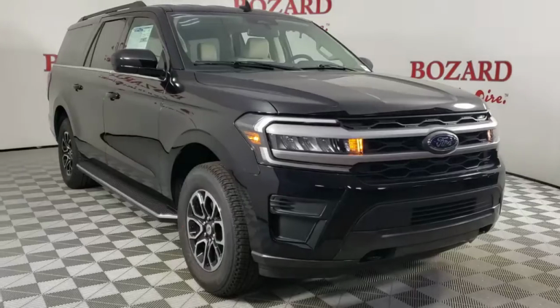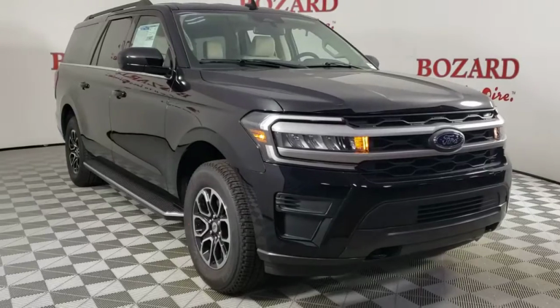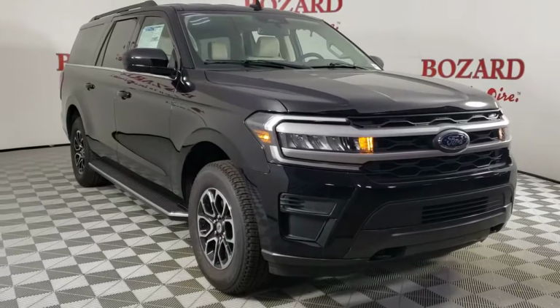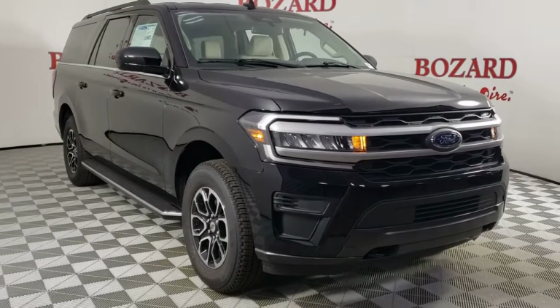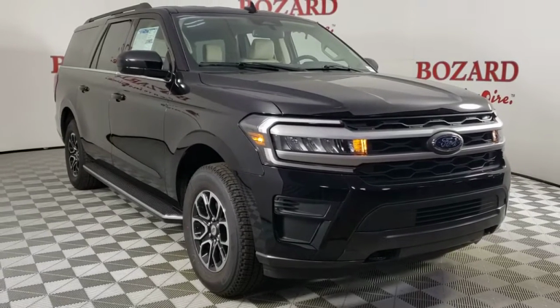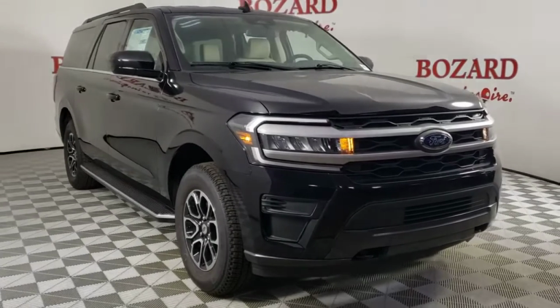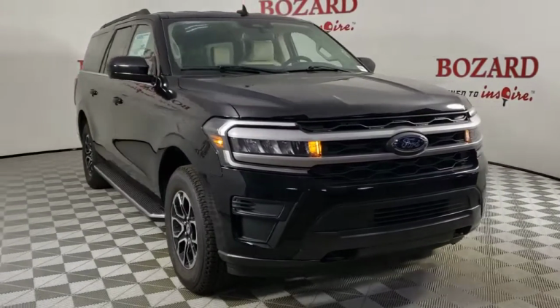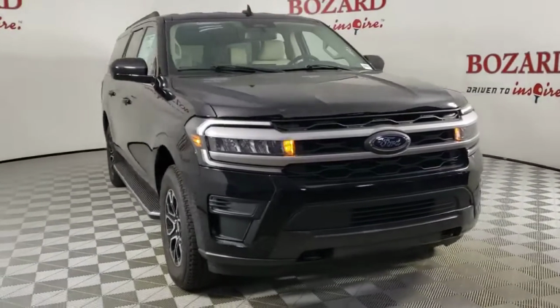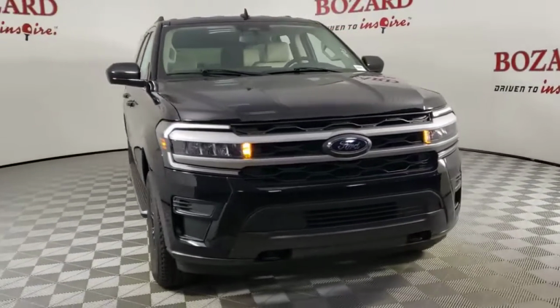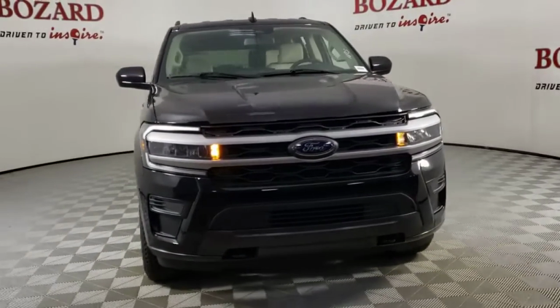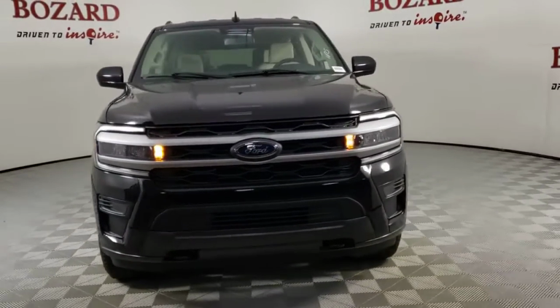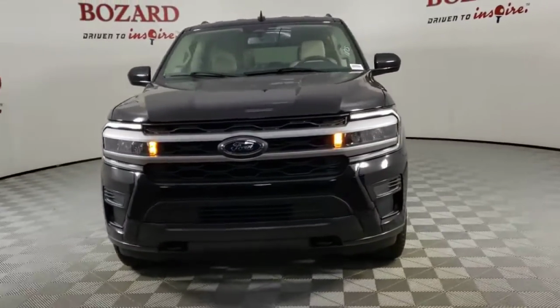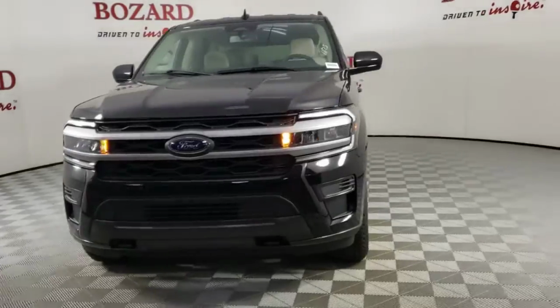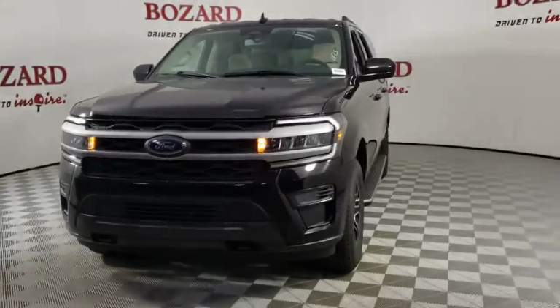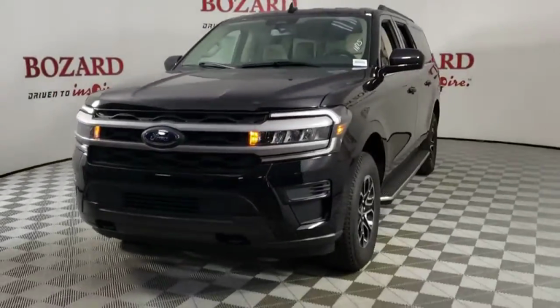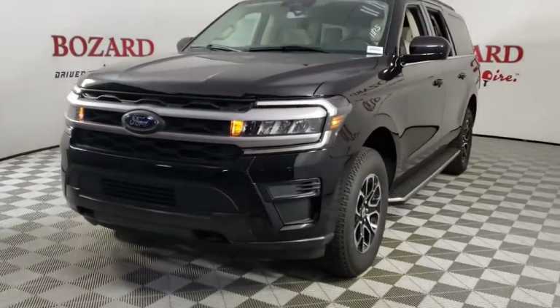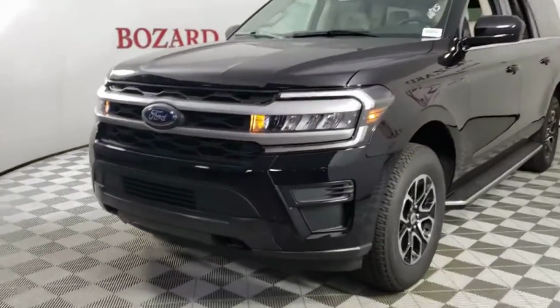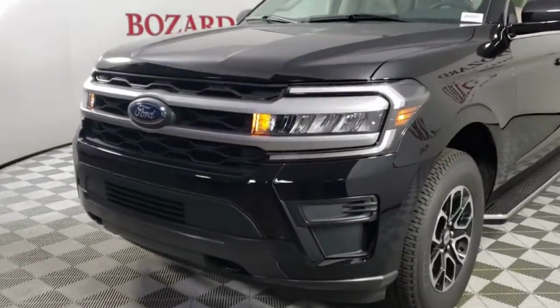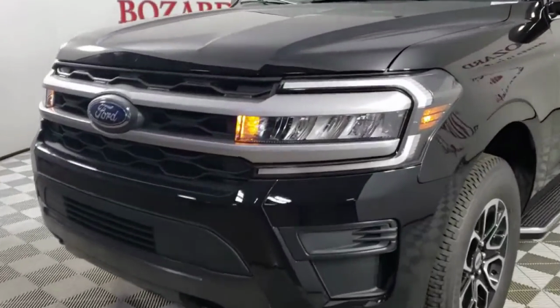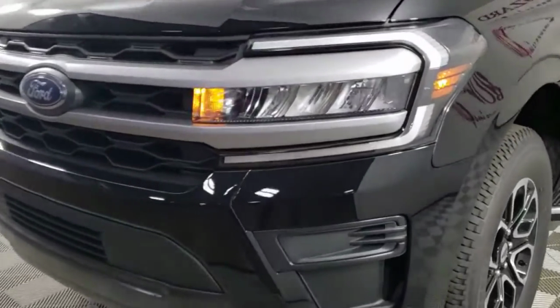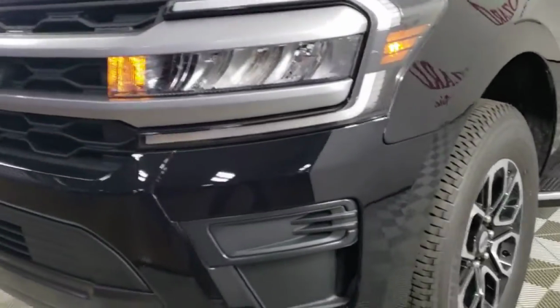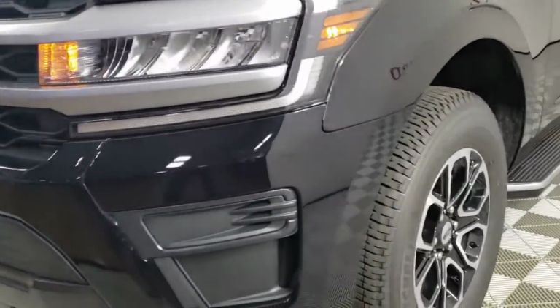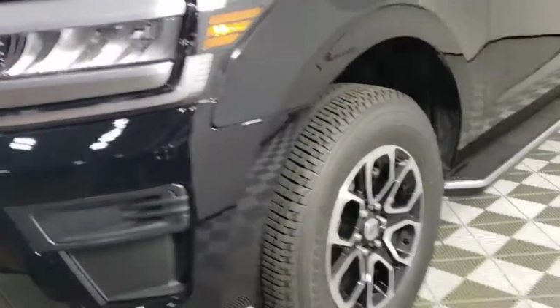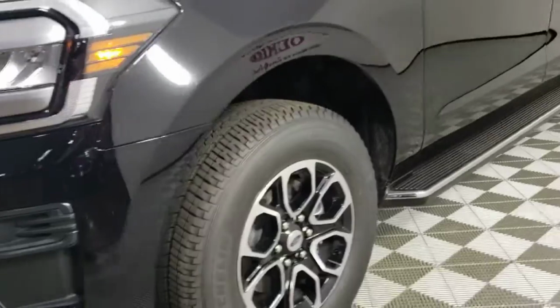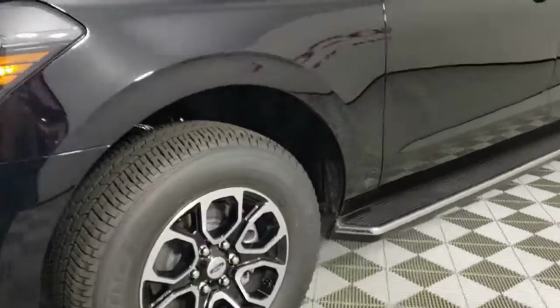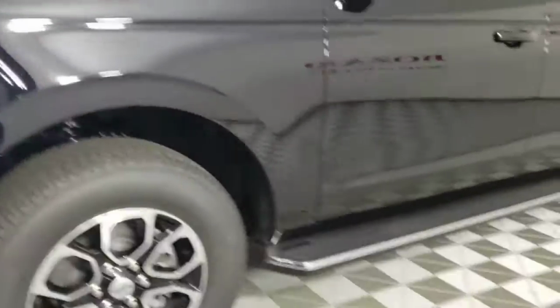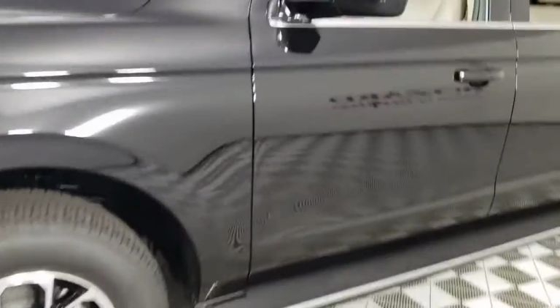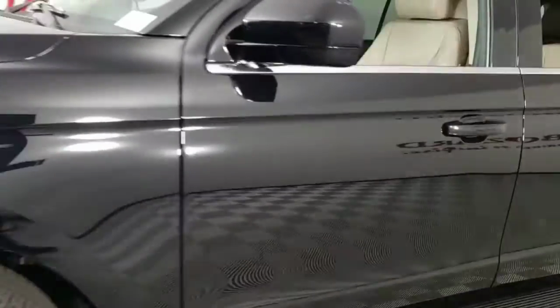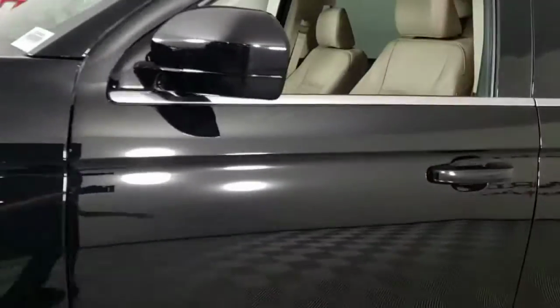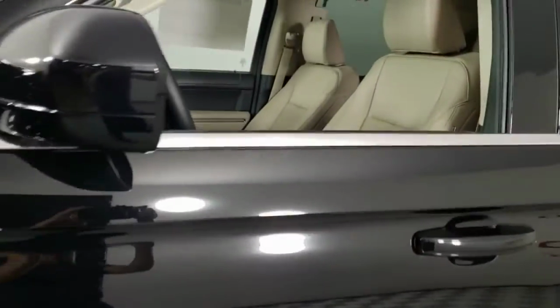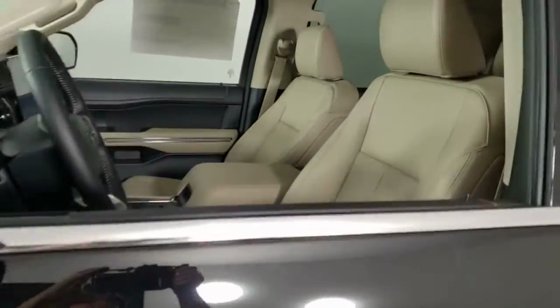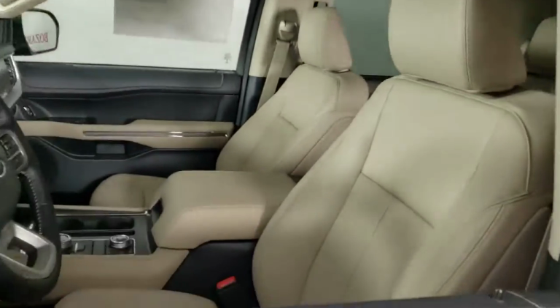This could be the car for you. The 2022 Ford Expedition Max — an awe-inspiring, premium, full-size SUV with an extended wheelbase and enhanced cargo capacity.